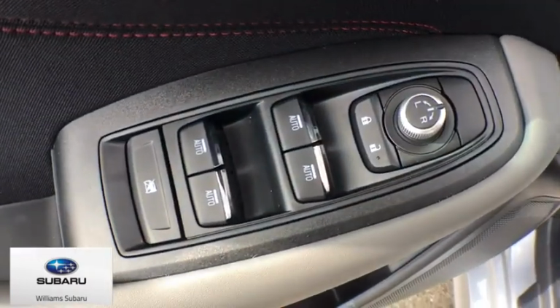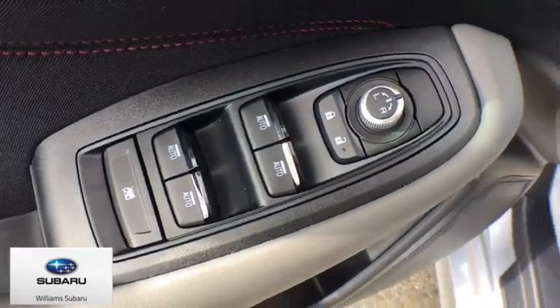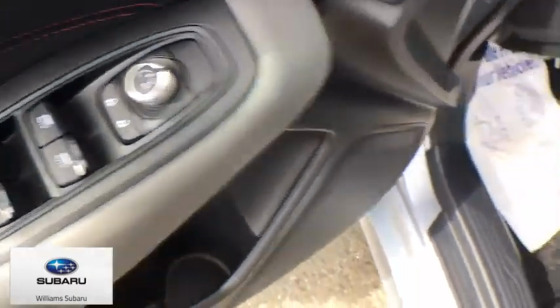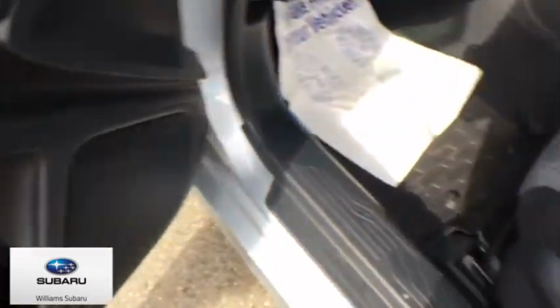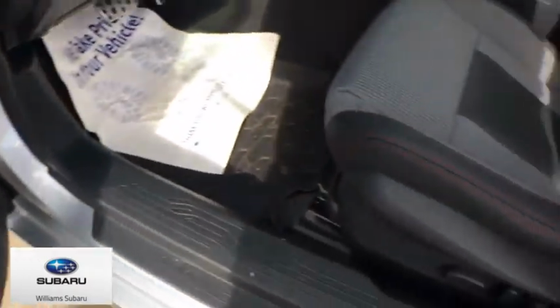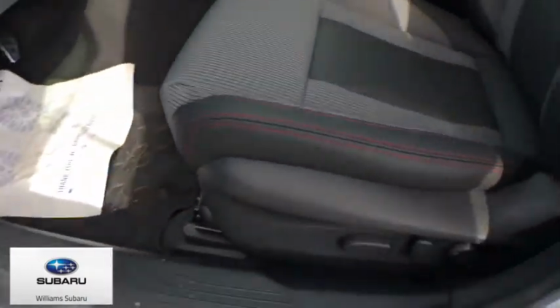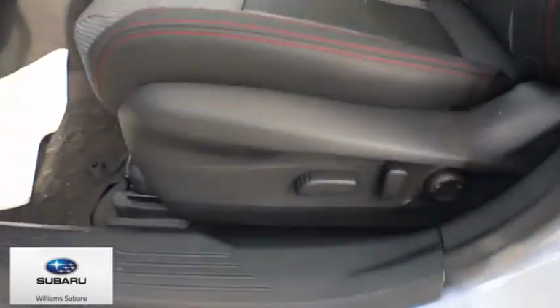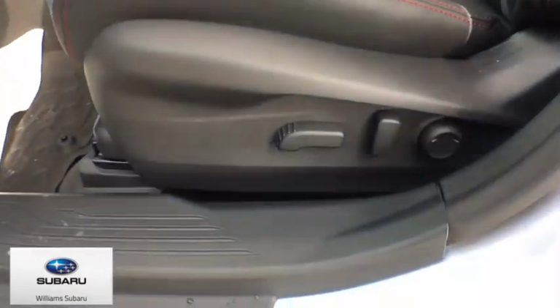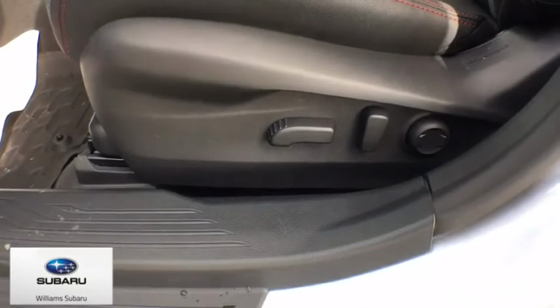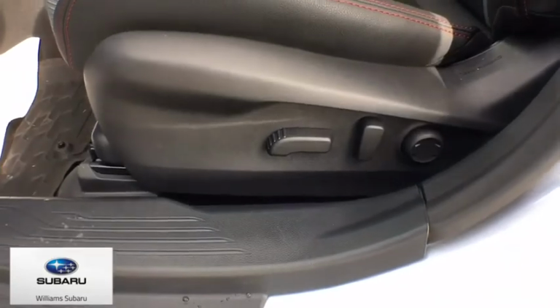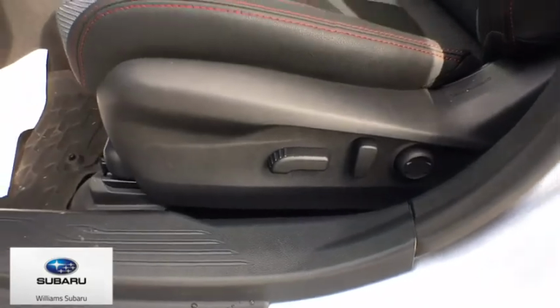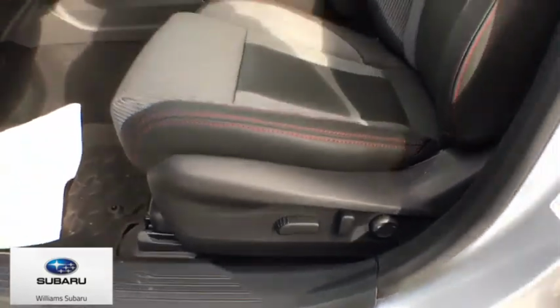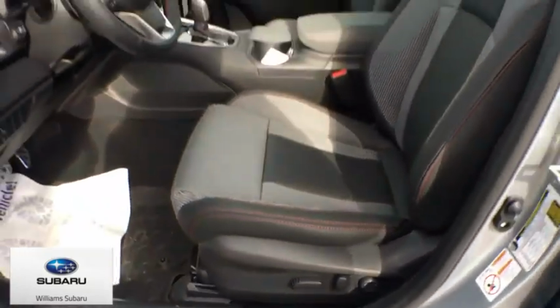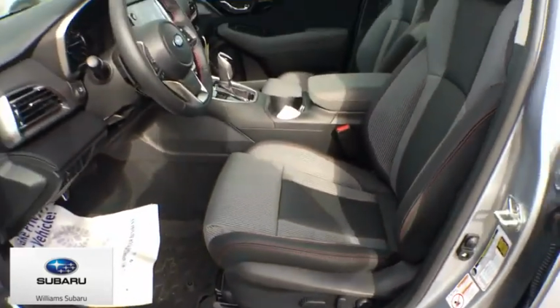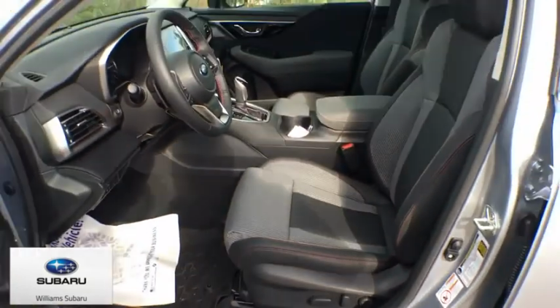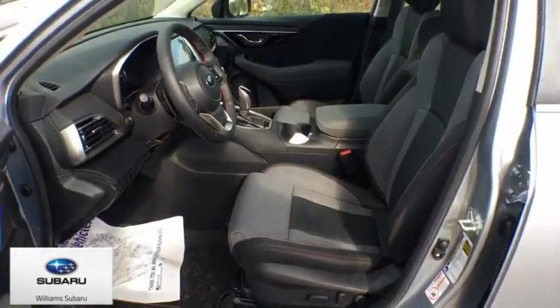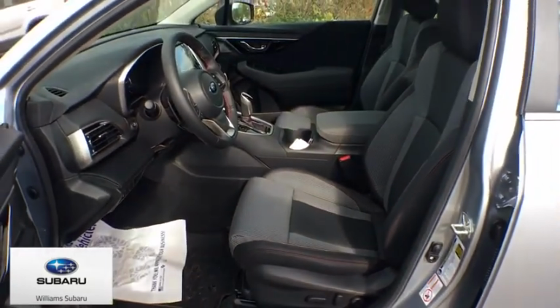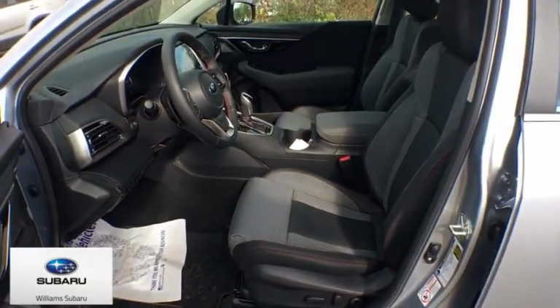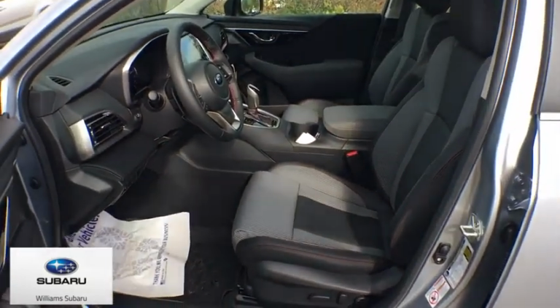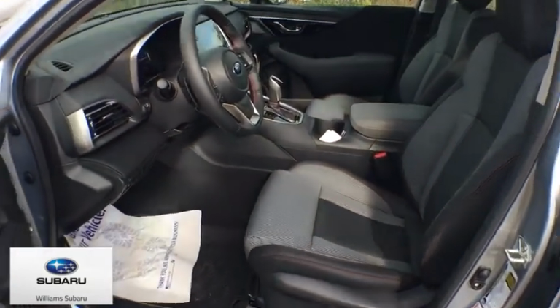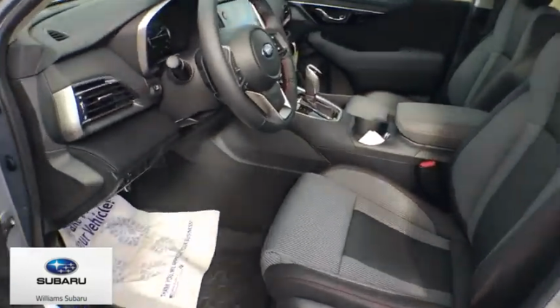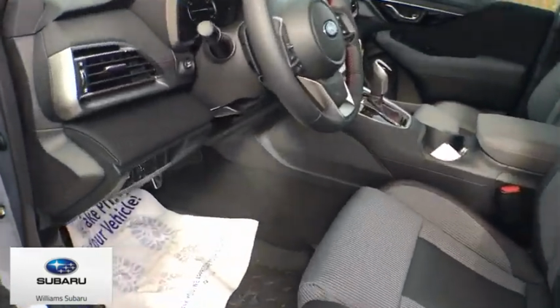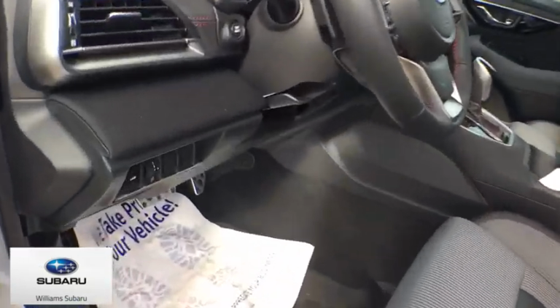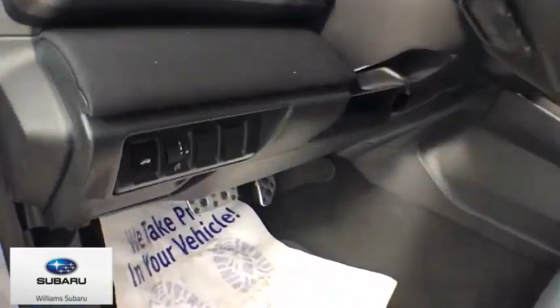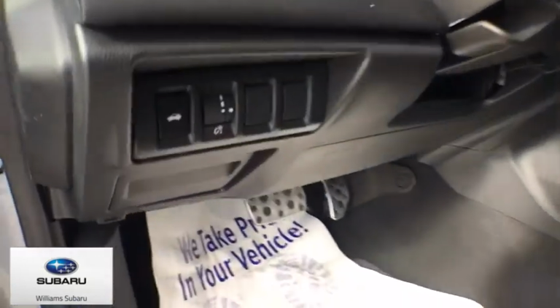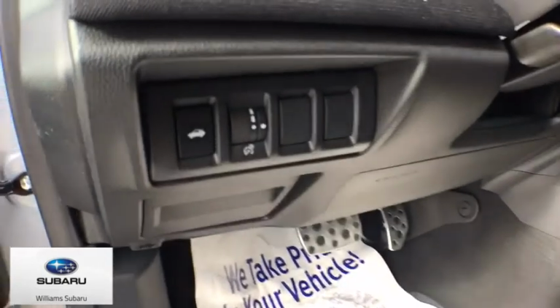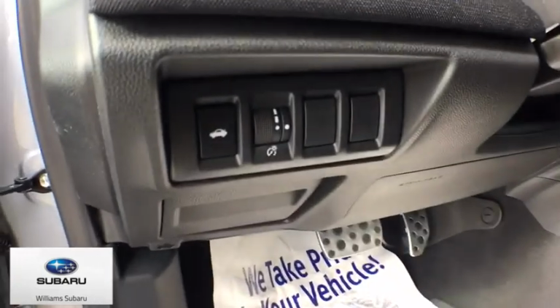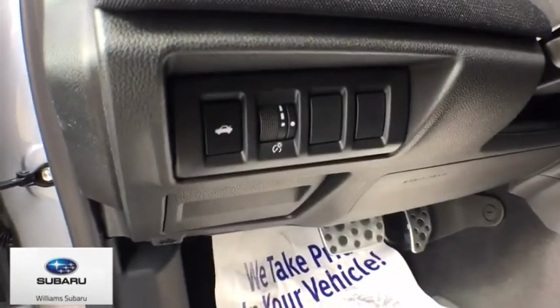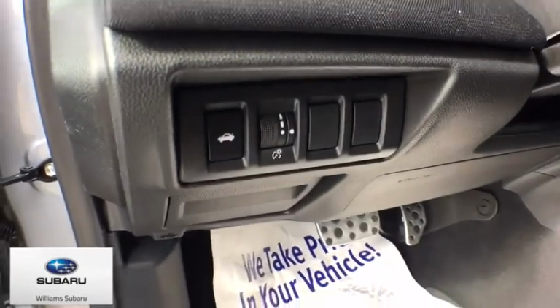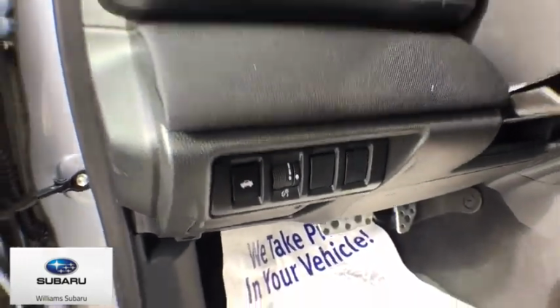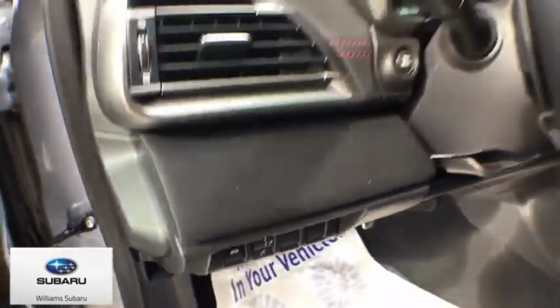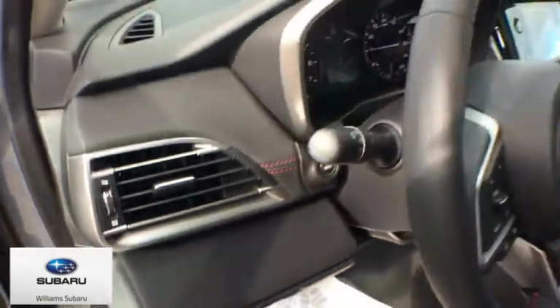Center armrest, compass, trip computer, security system, fog lights, rear window defroster, power windows, heated front seats, electronic stability control.